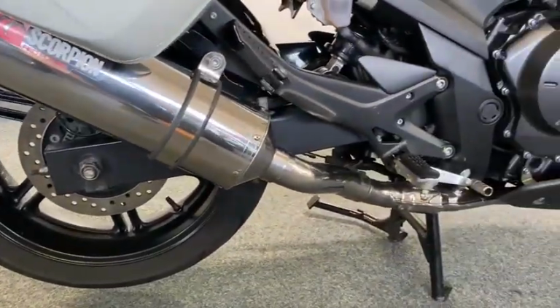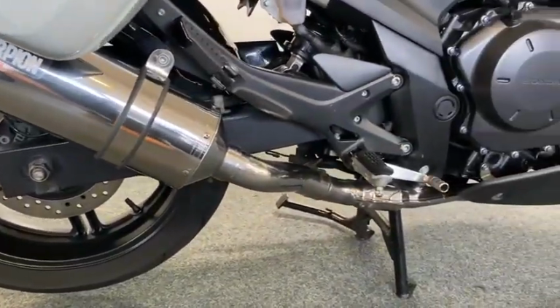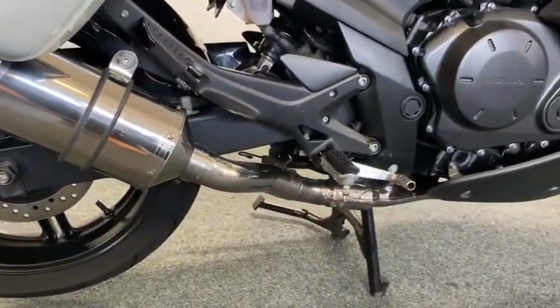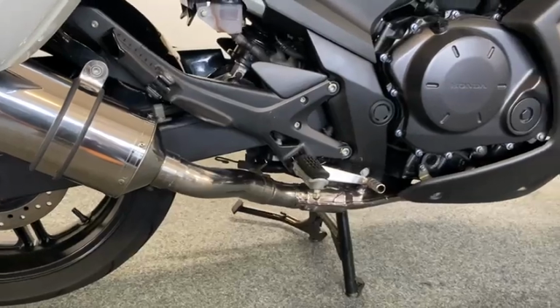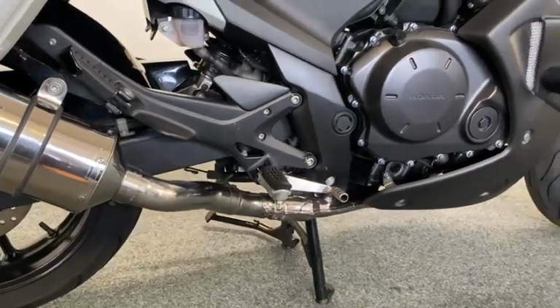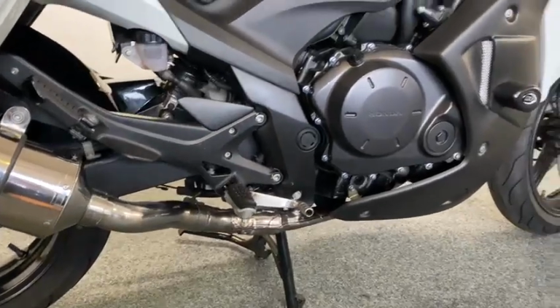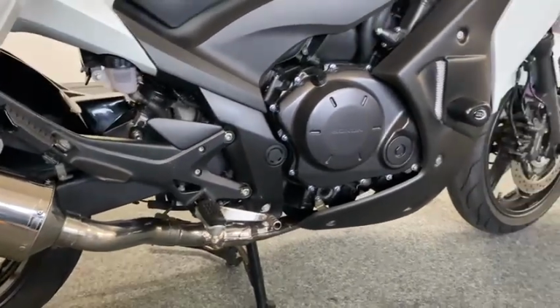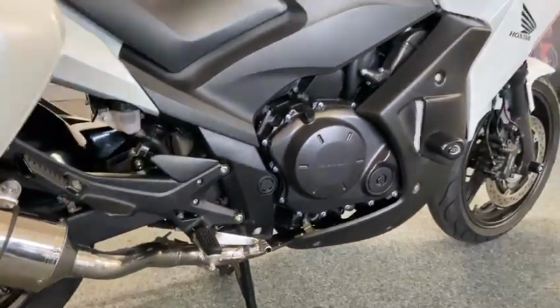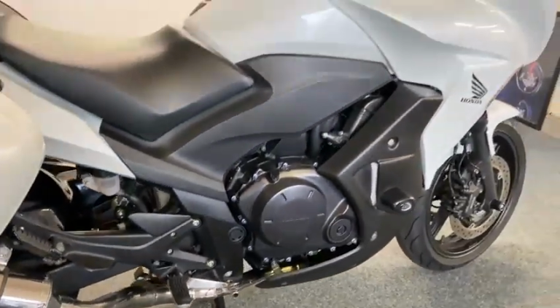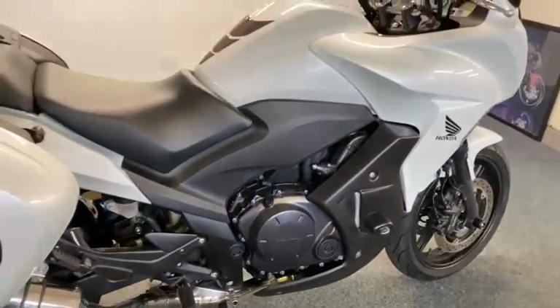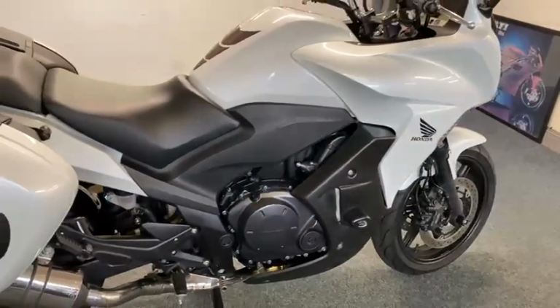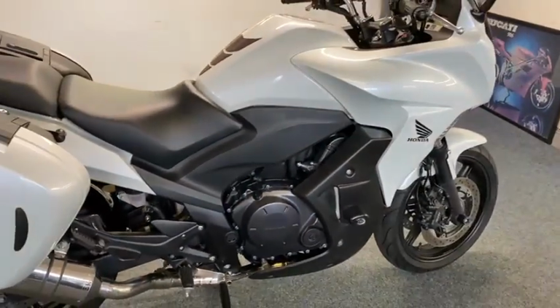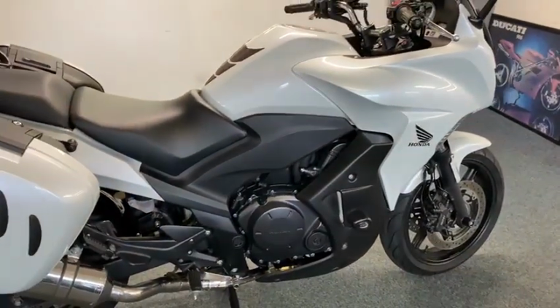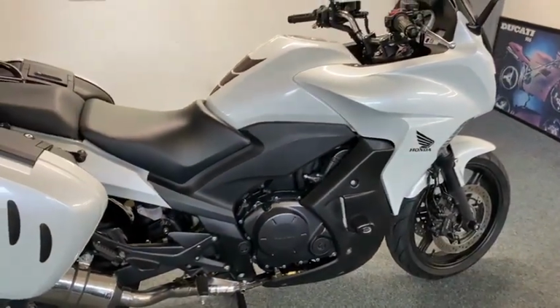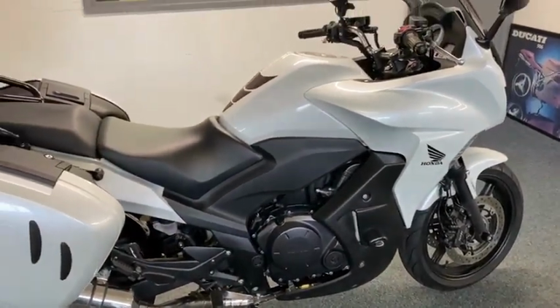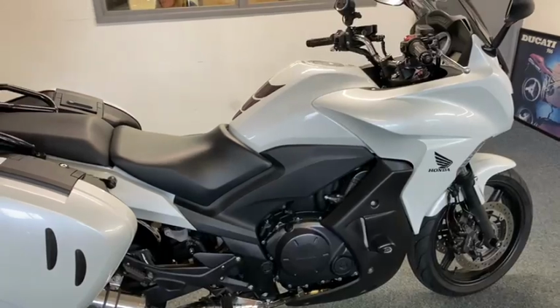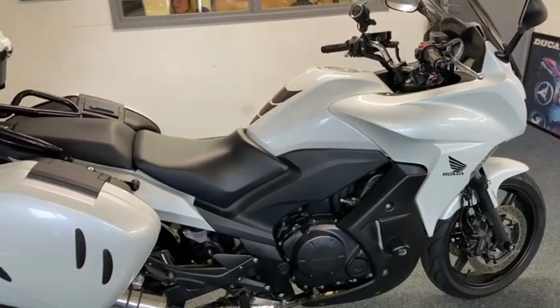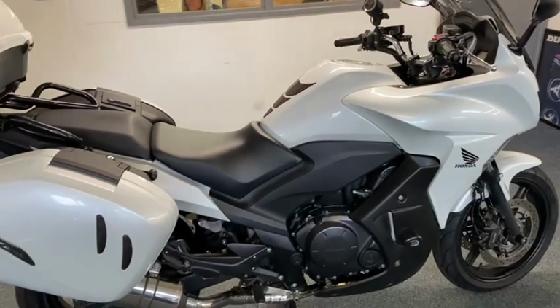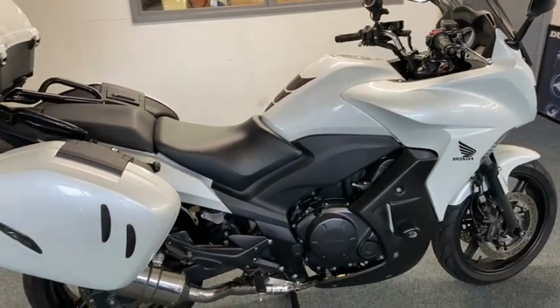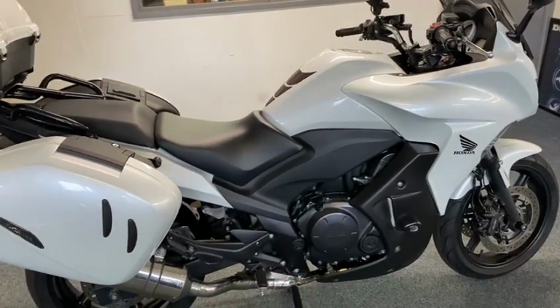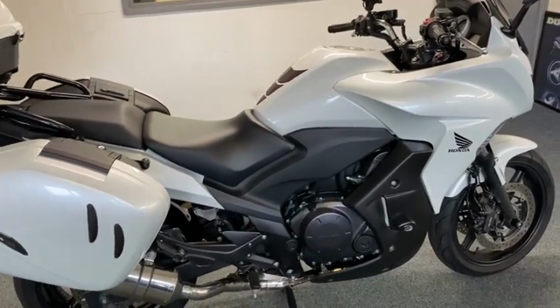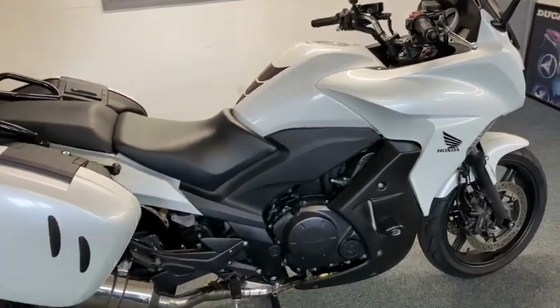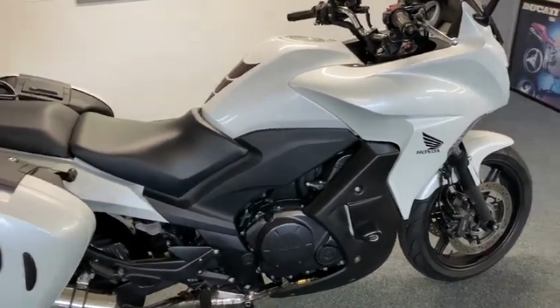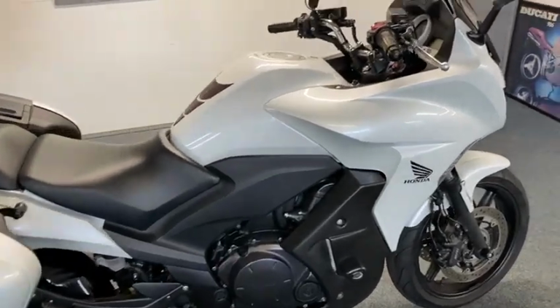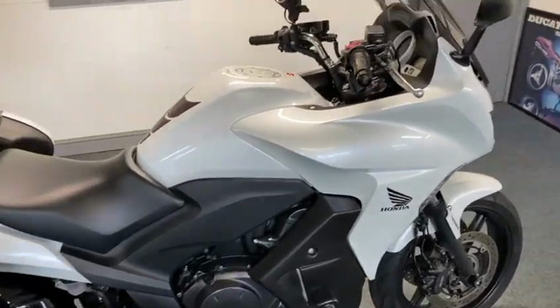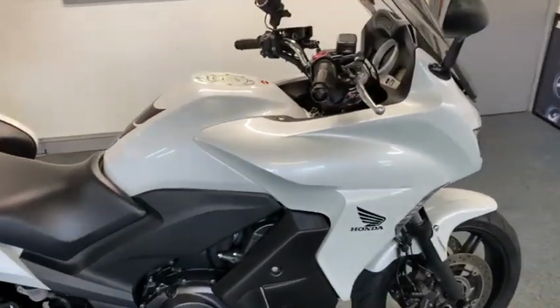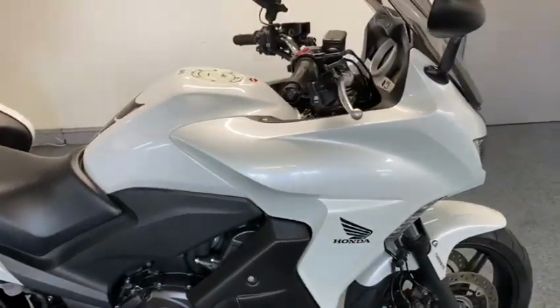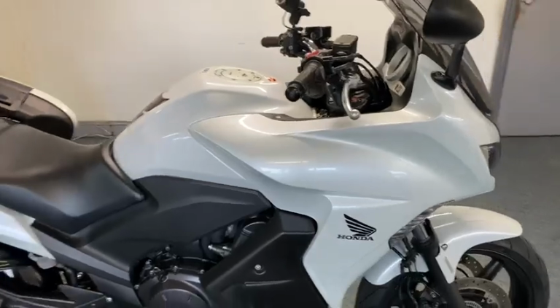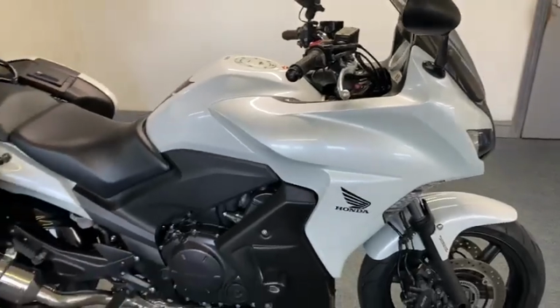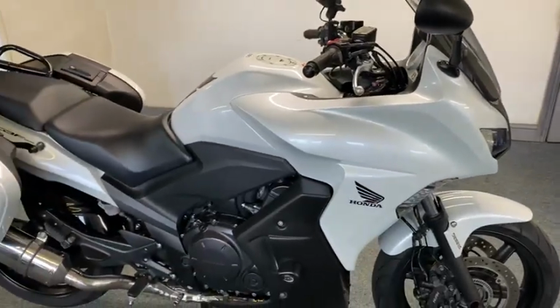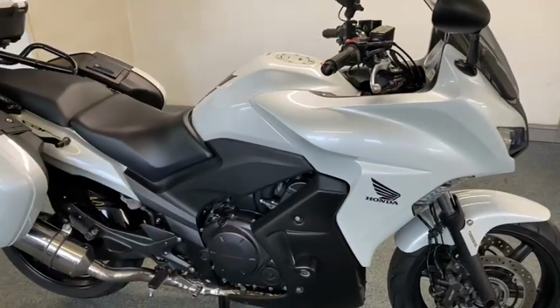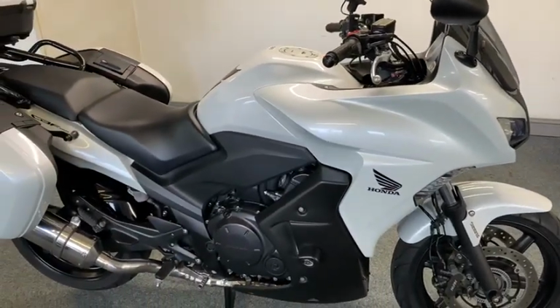I sold this bike back a few years ago and absolutely loved it to death. The owner has just swapped in for a brand new GS, so he just wants to go and tour Europe.